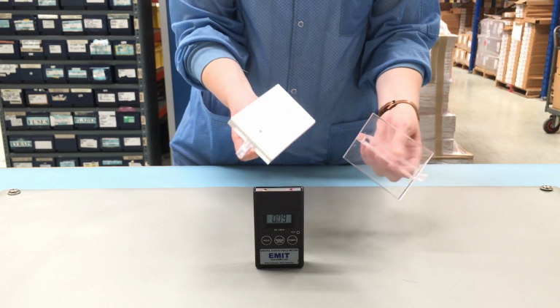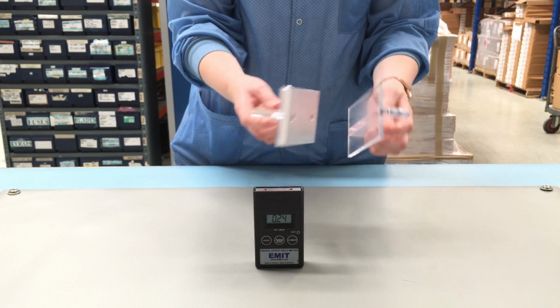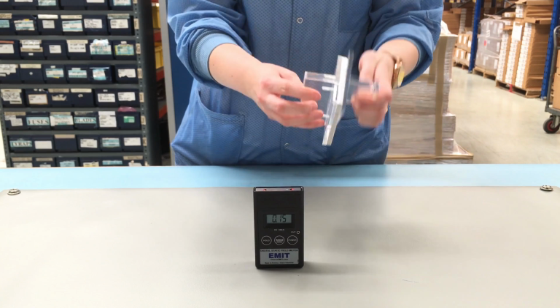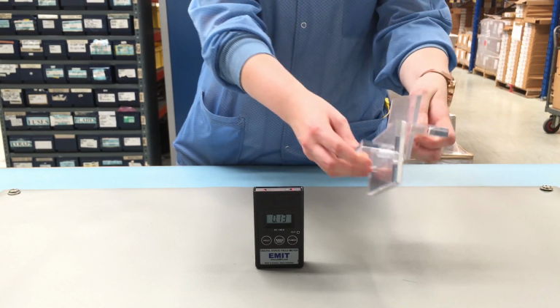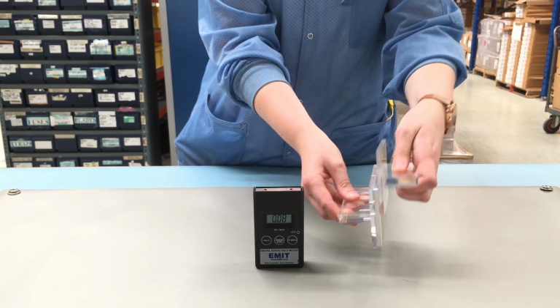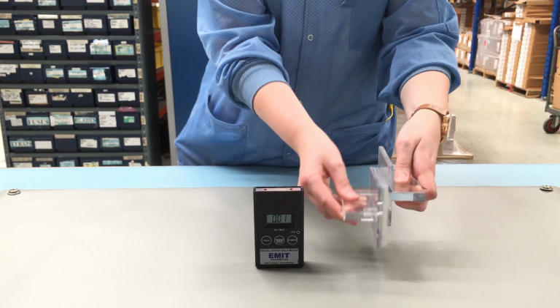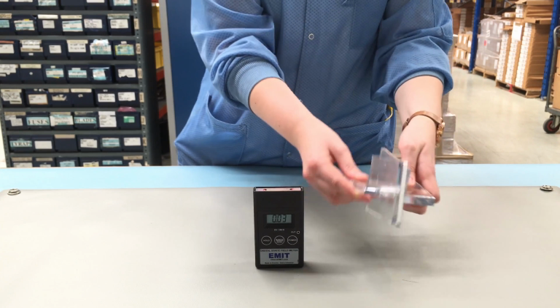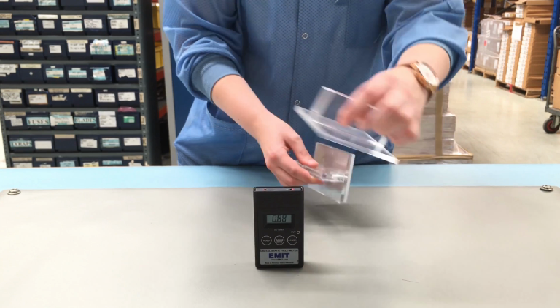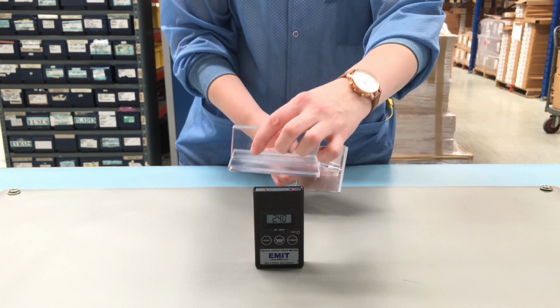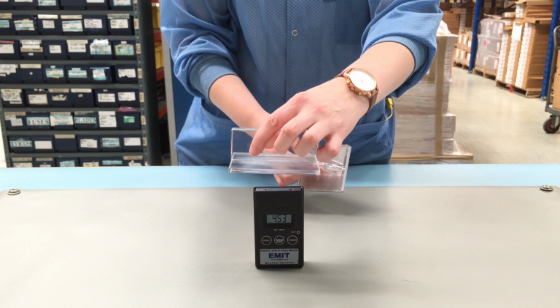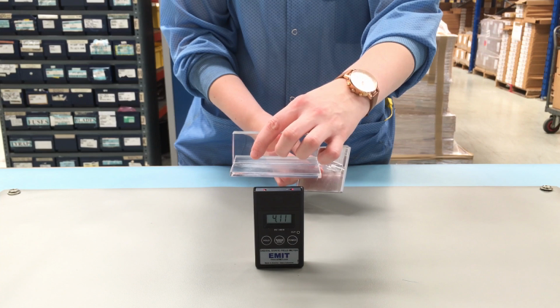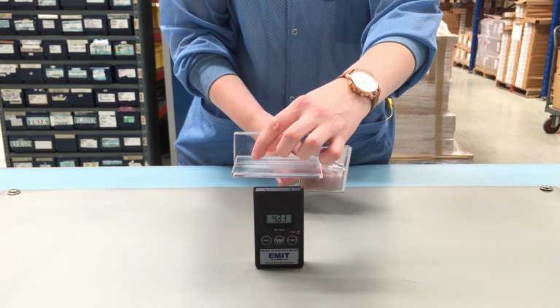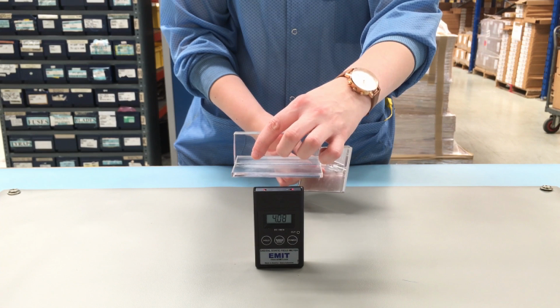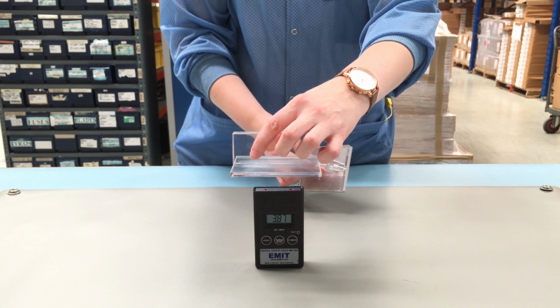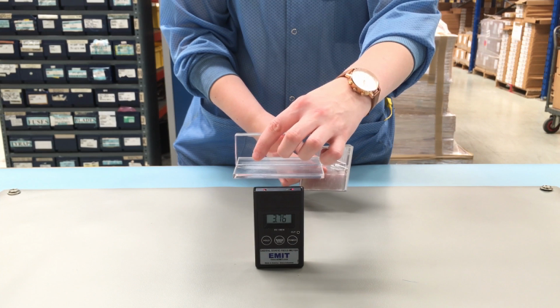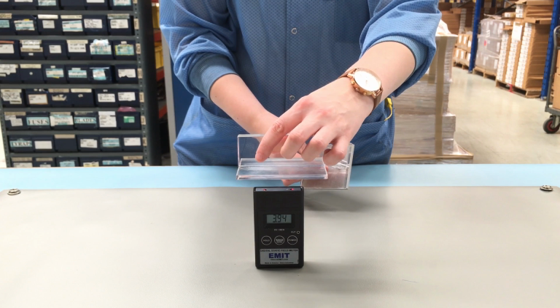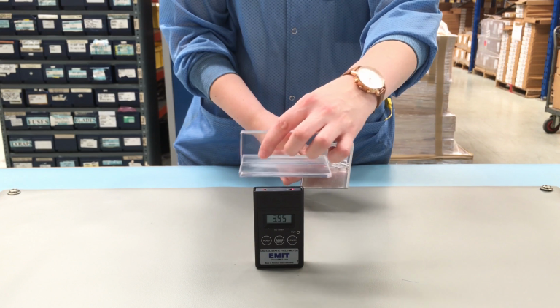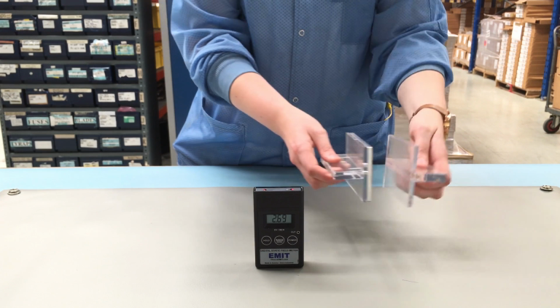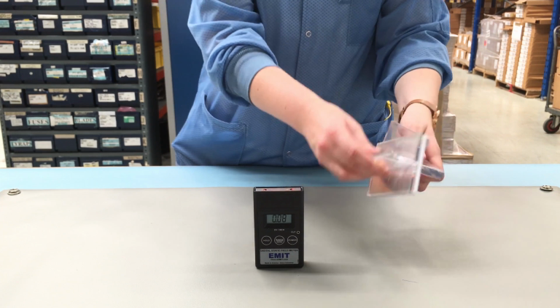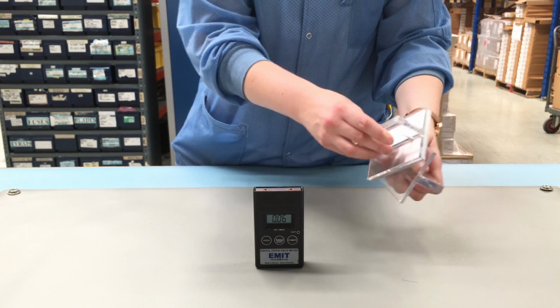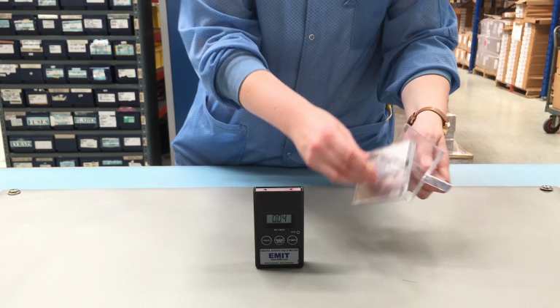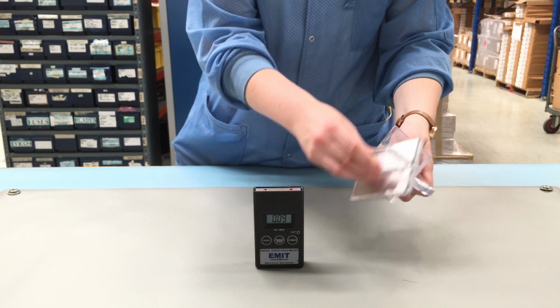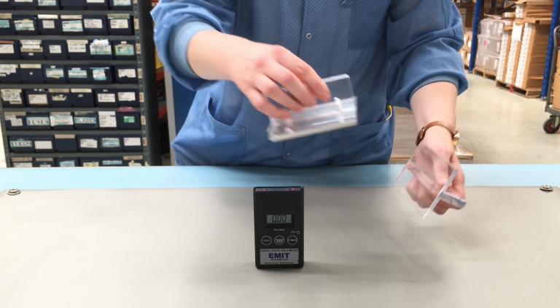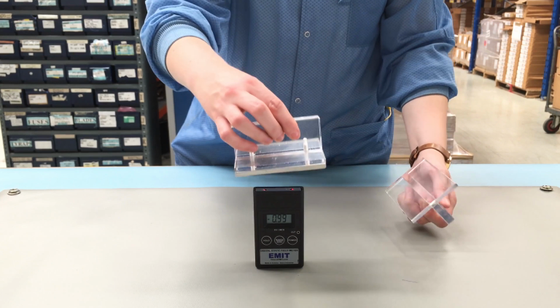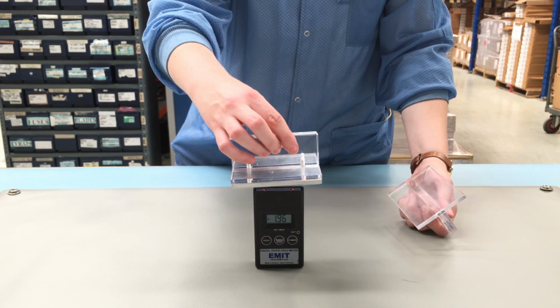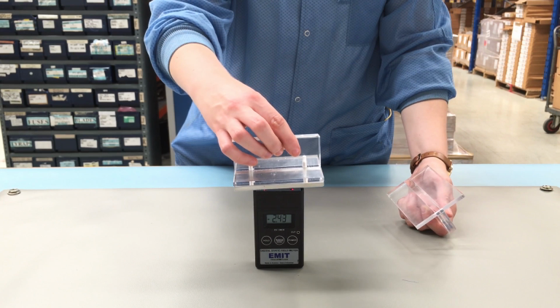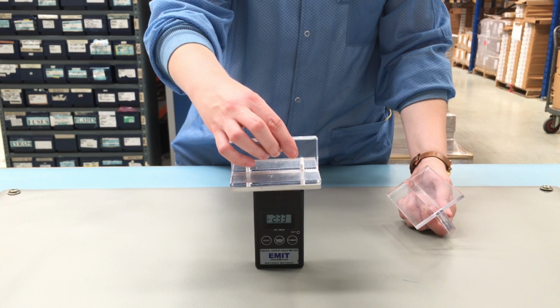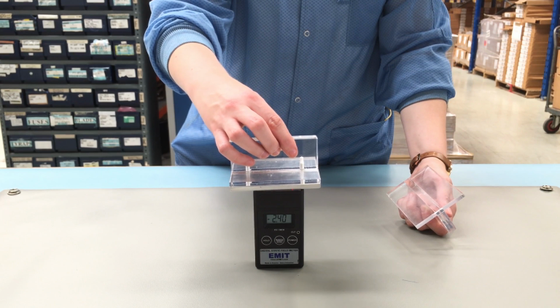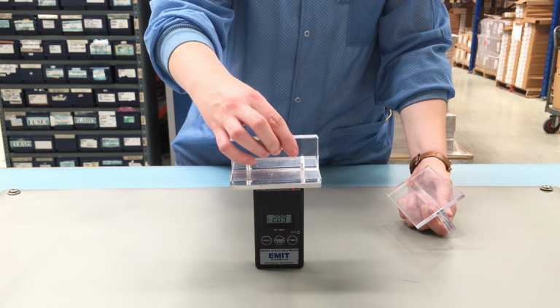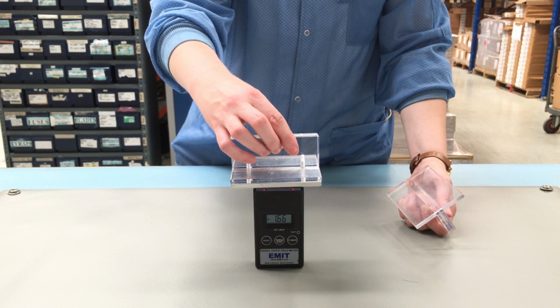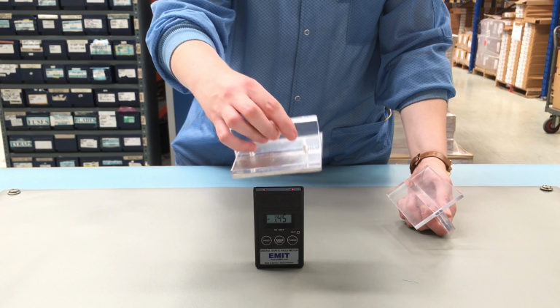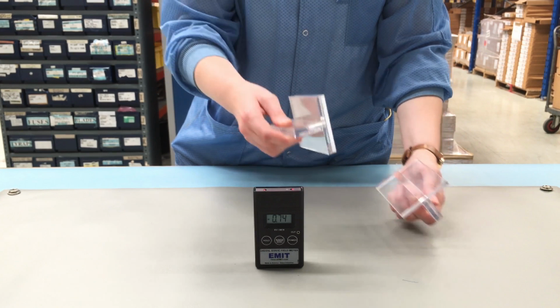If we rub the paddles together and hold them over the field meter, you can see that the insulative paddle holds many thousands of volts — in this case a positive charge. The conductive paddle holds a much lower negative charge, but it is still charged.